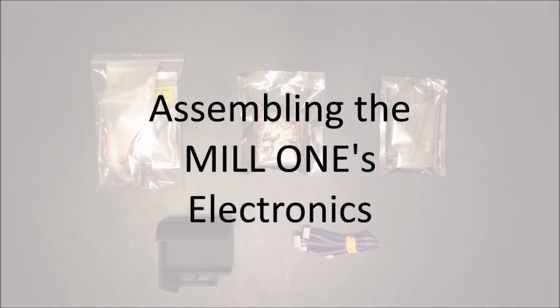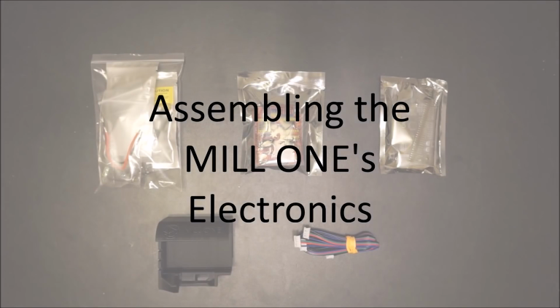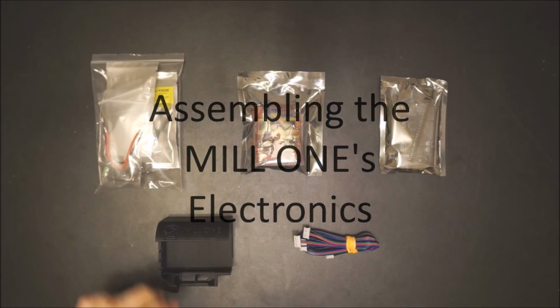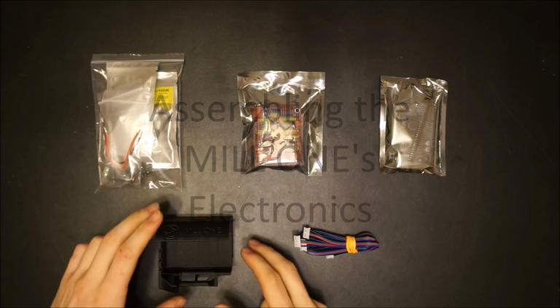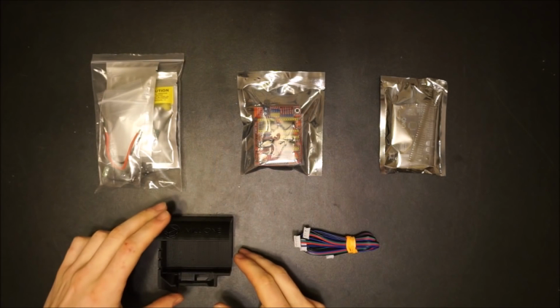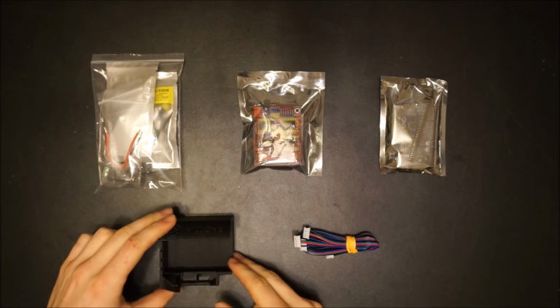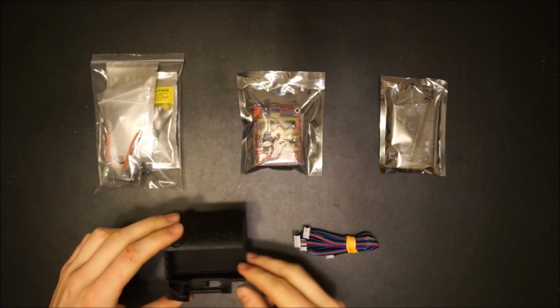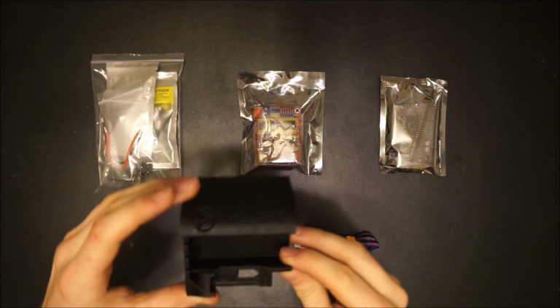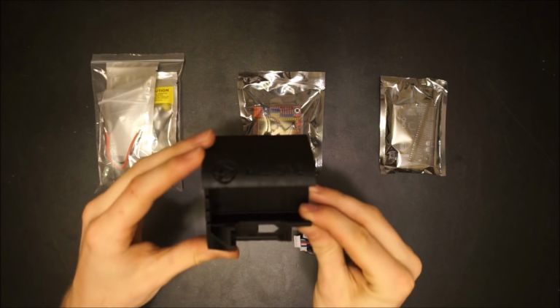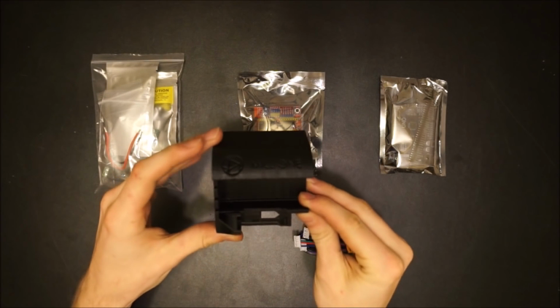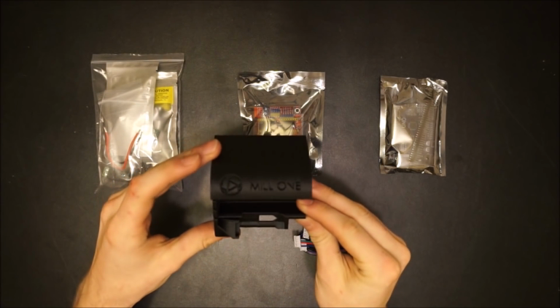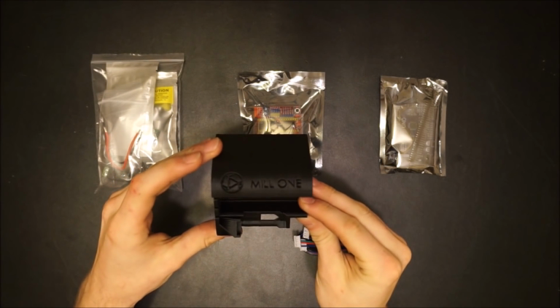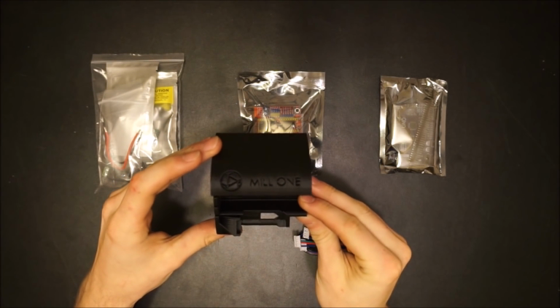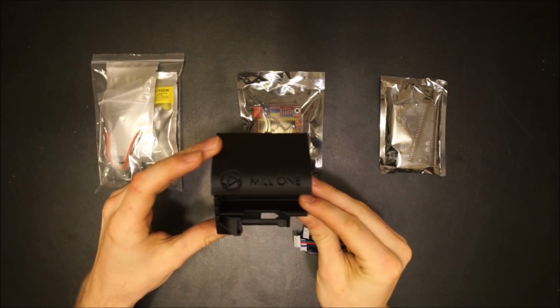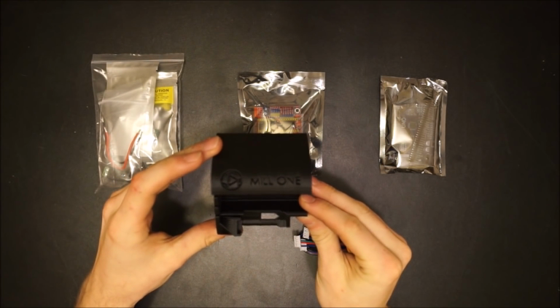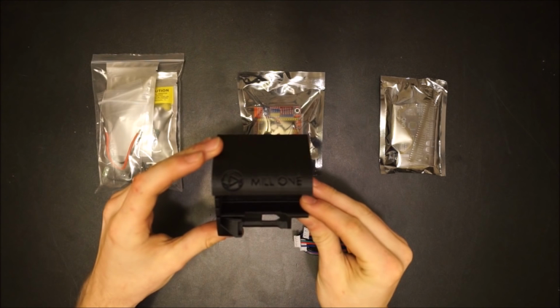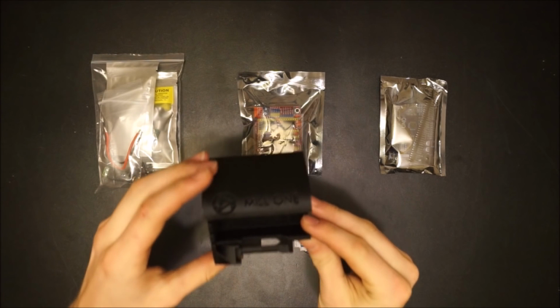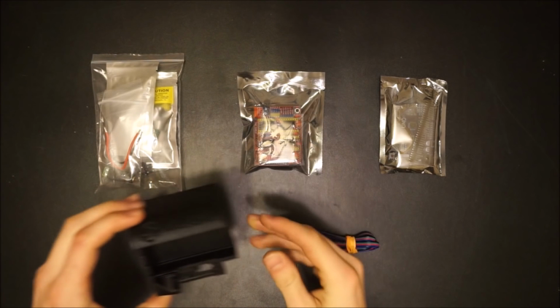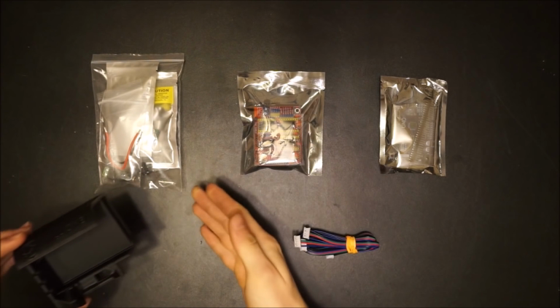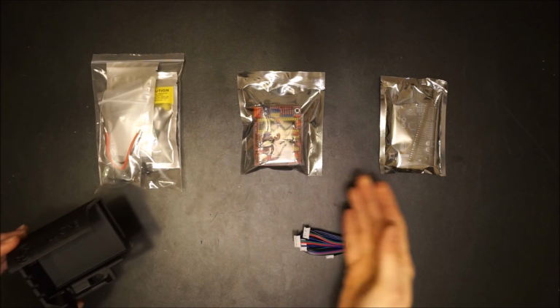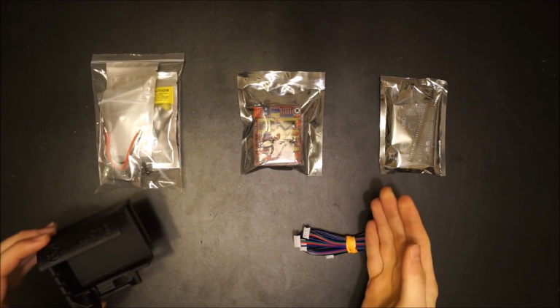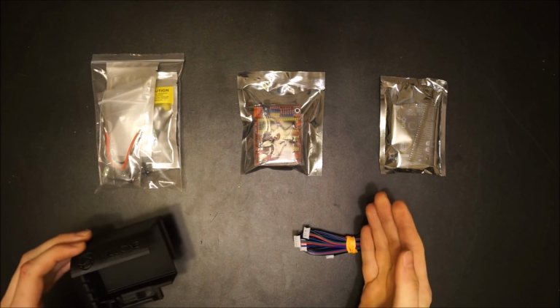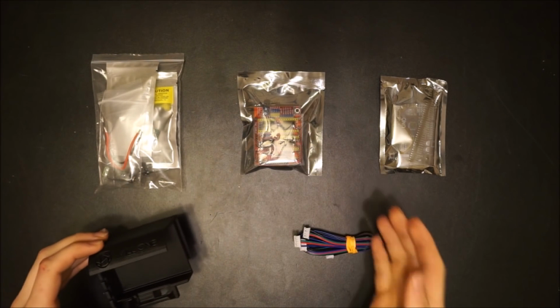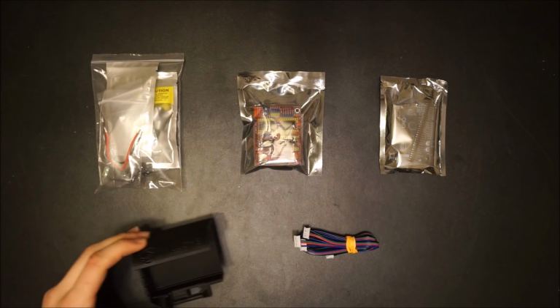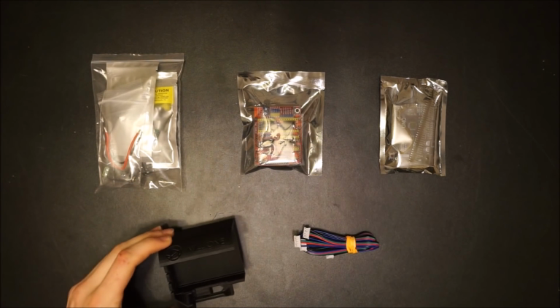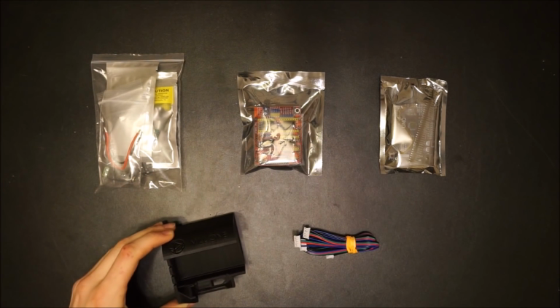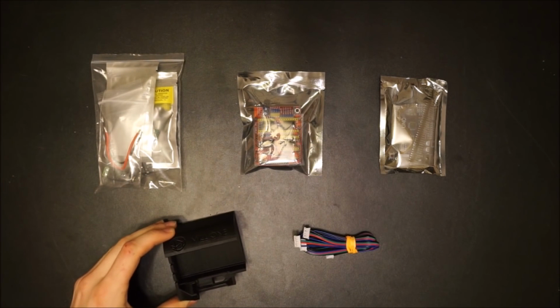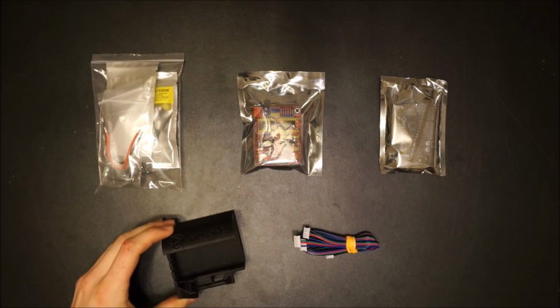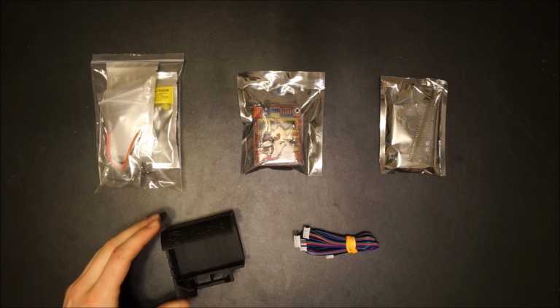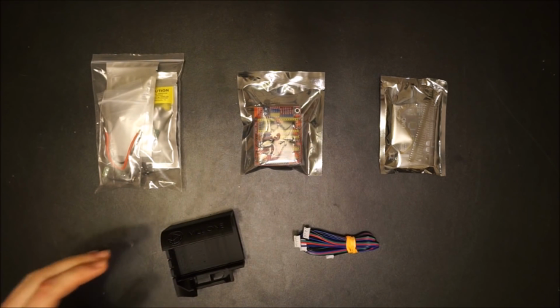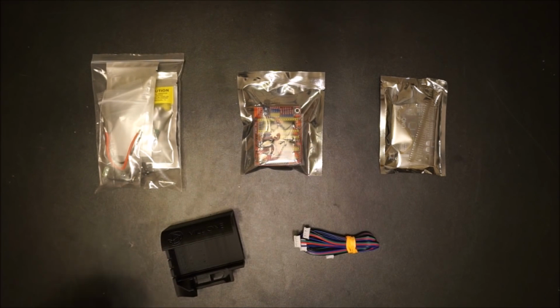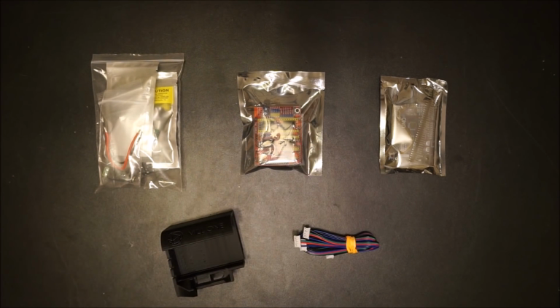The electronics are the last step to completing the assembly and setup of your MIL-1. The main part is the electronics box, which will contain all of the machine's electronics.